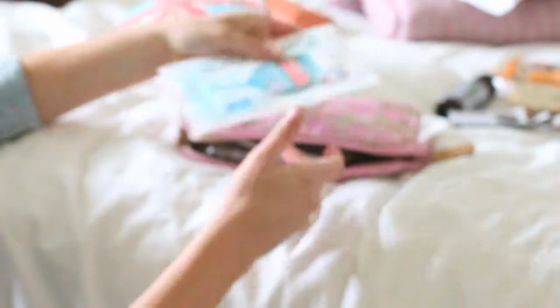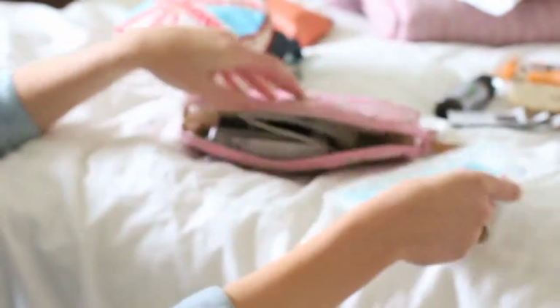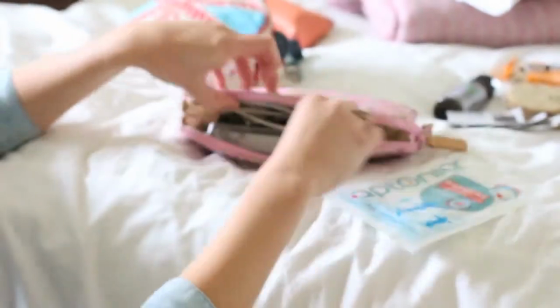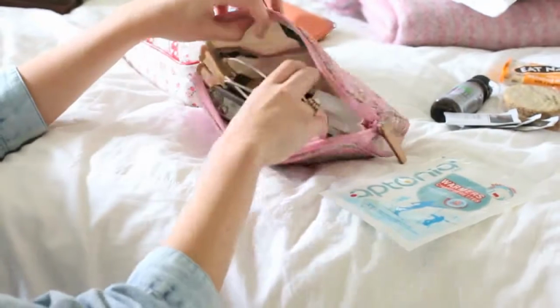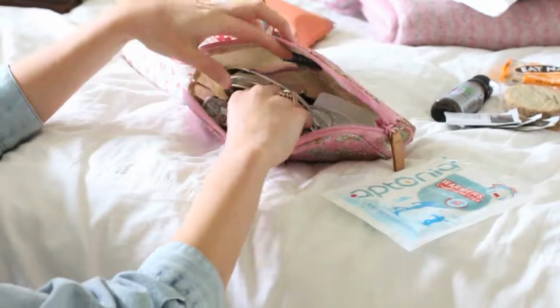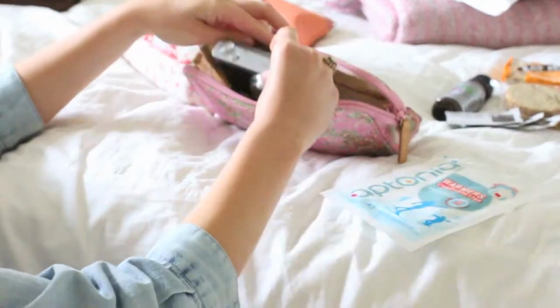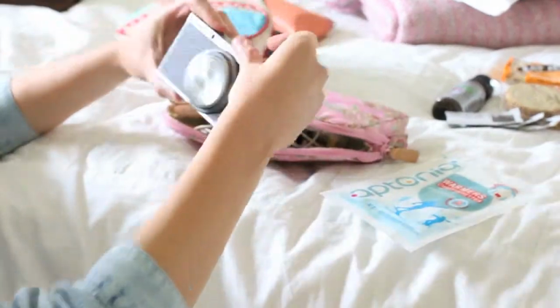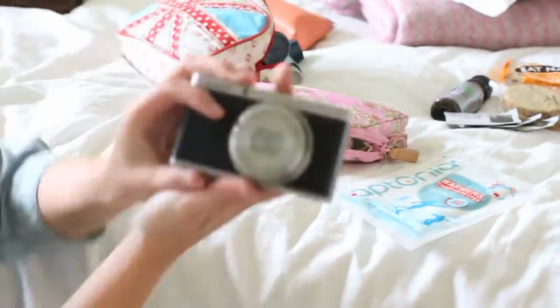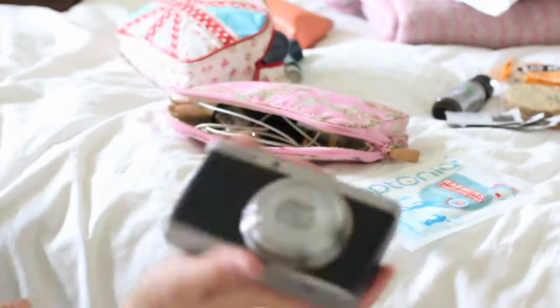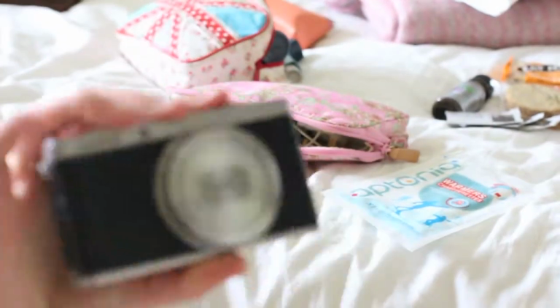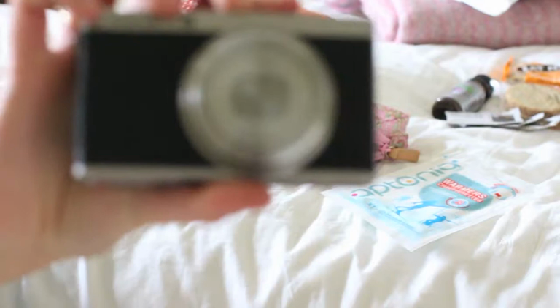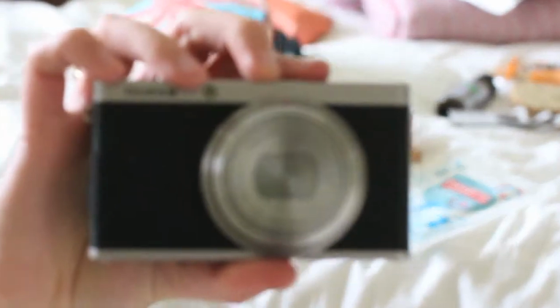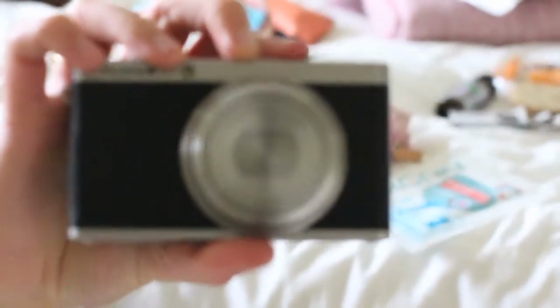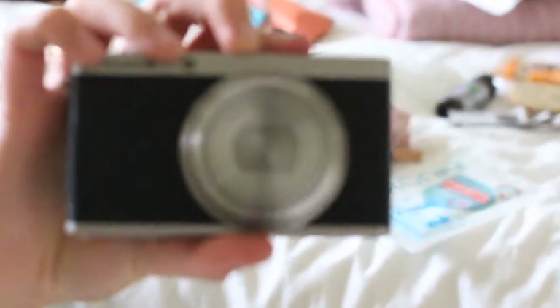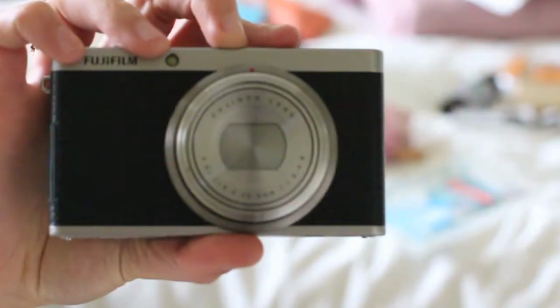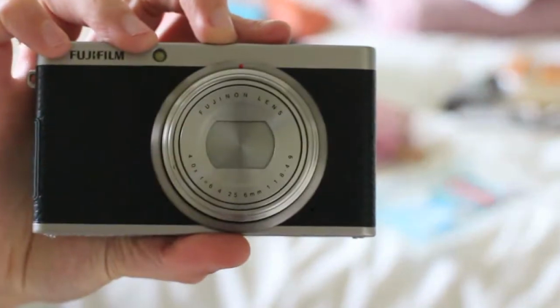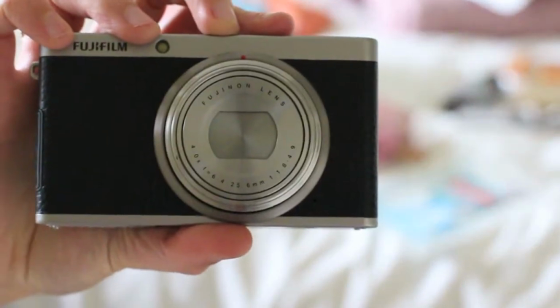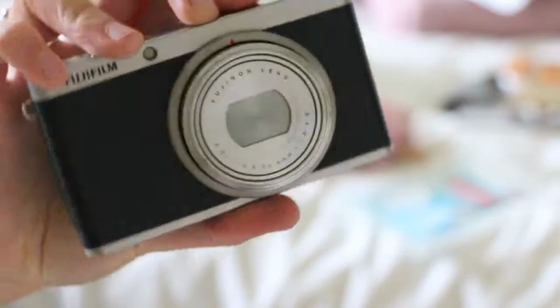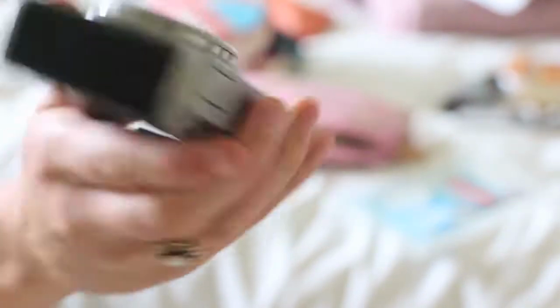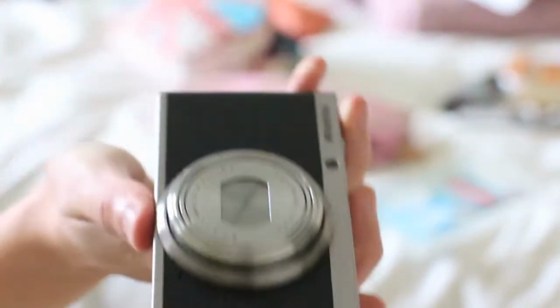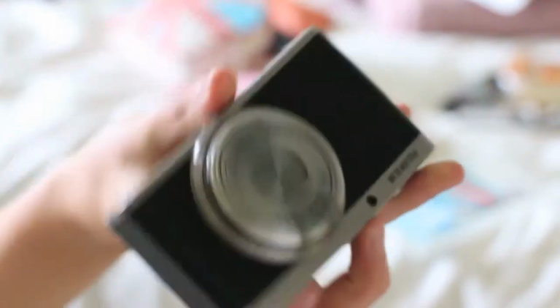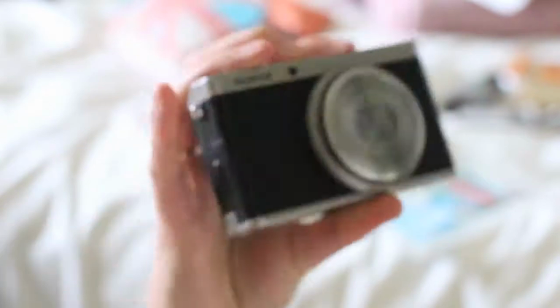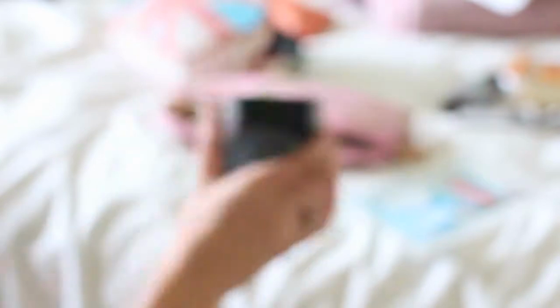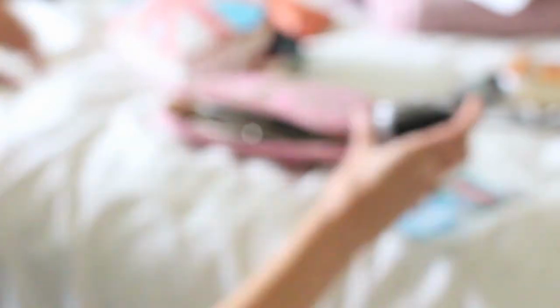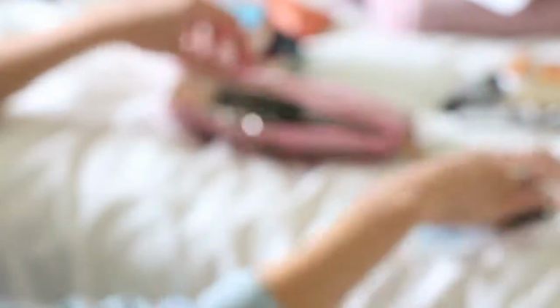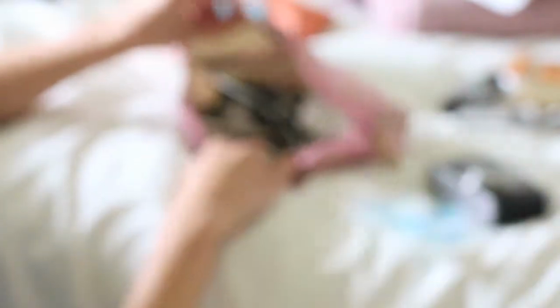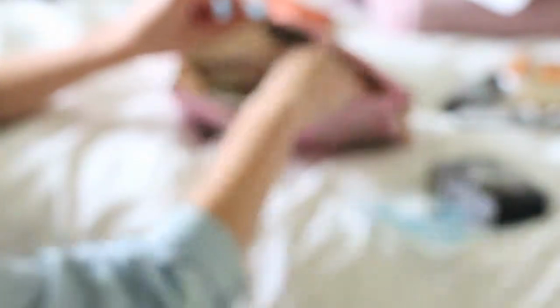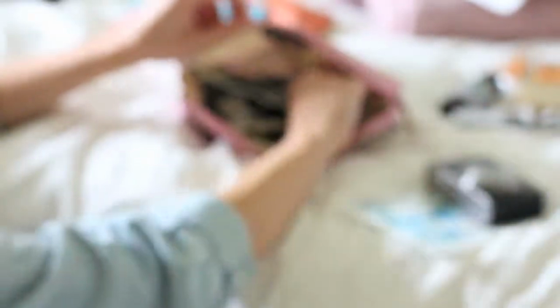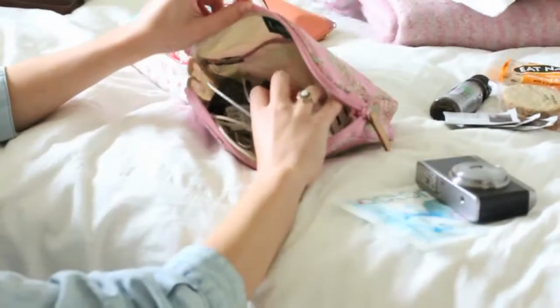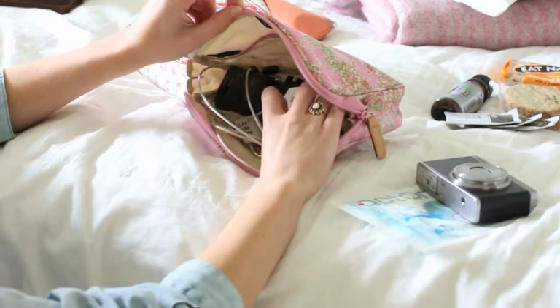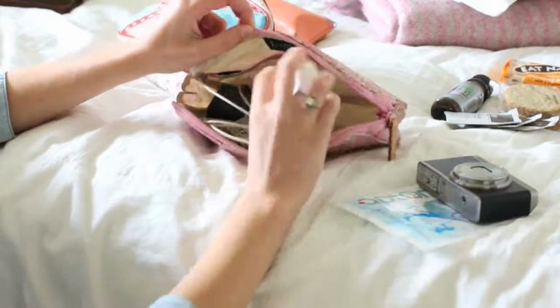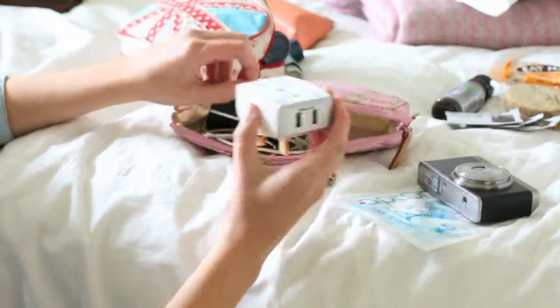These are warm chaufferettes — just those peel and heat pads. I always get cold and use them for everything. I've also got my little Fujifilm XF1. Love this little guy, he's so cute and so versatile, and yeah, easy to carry around.